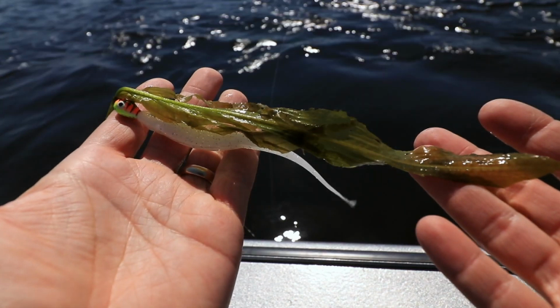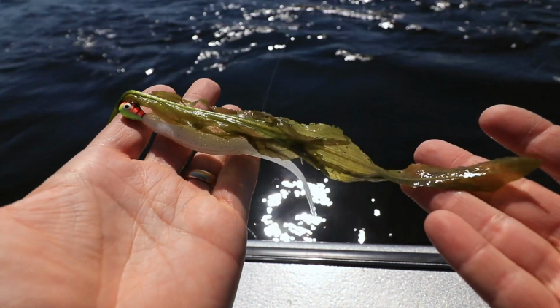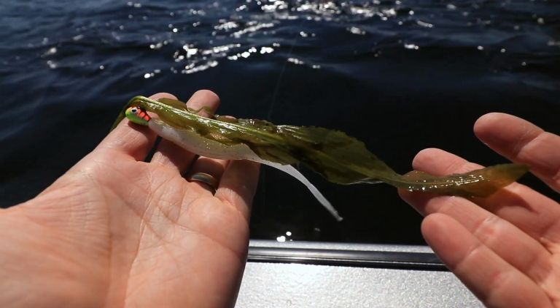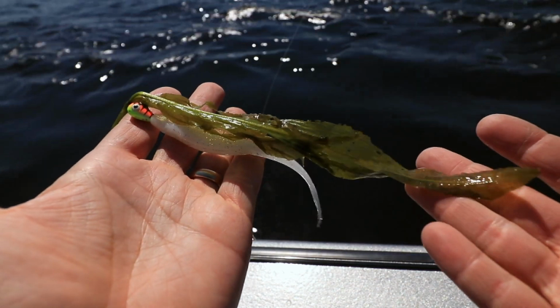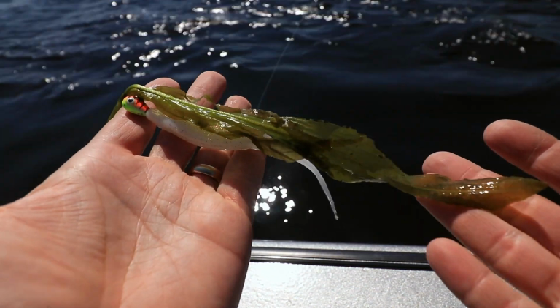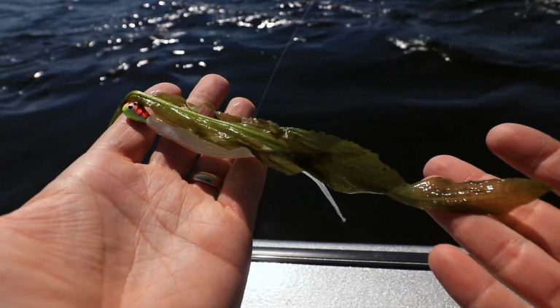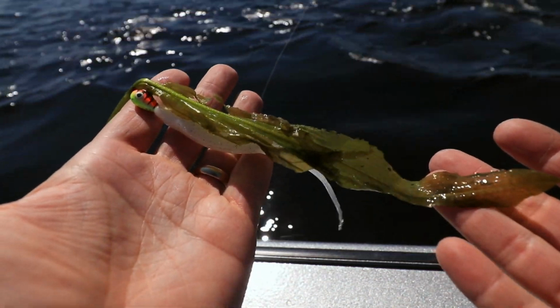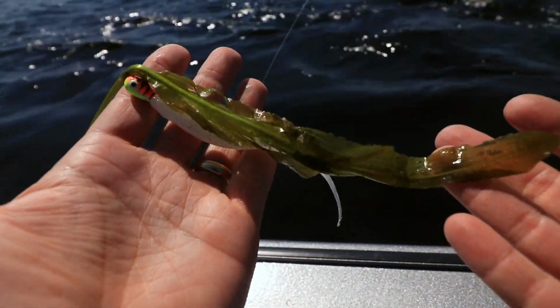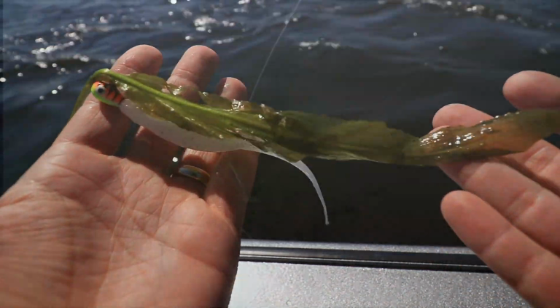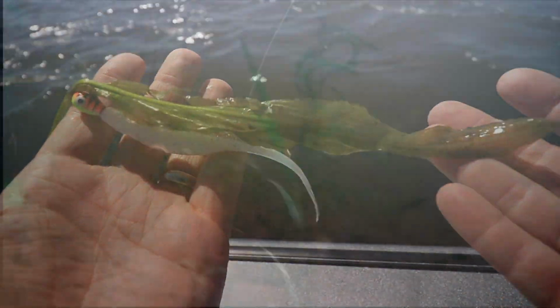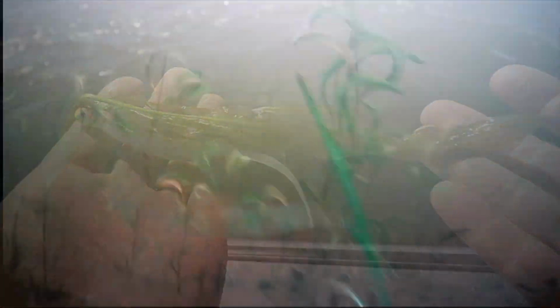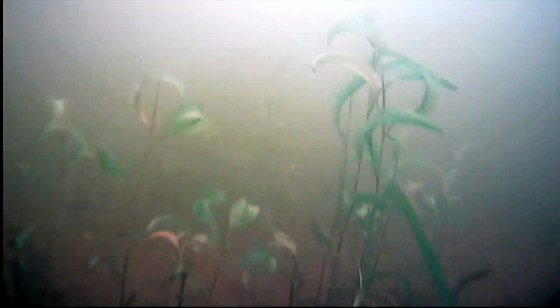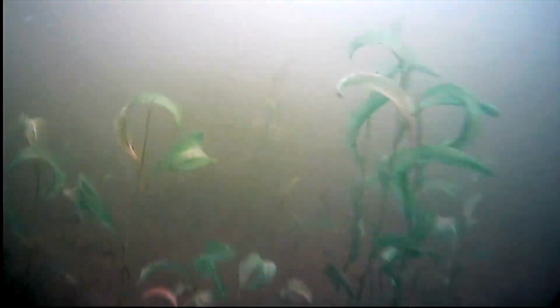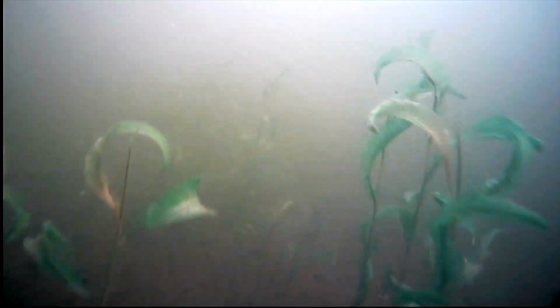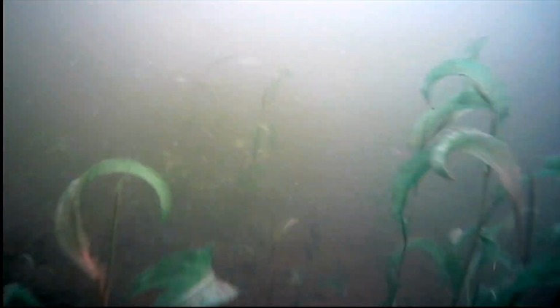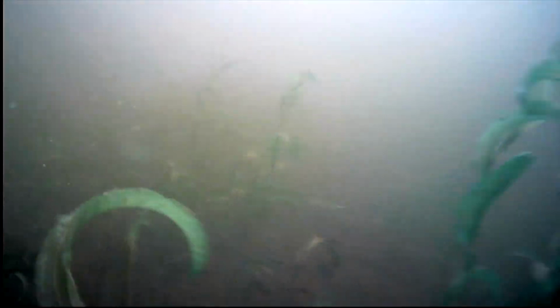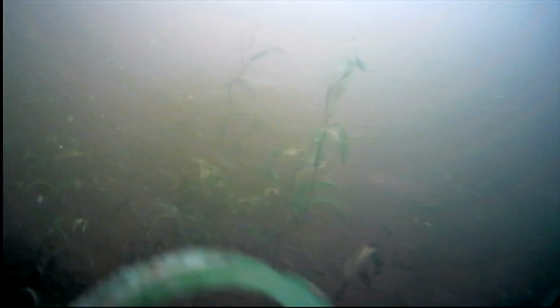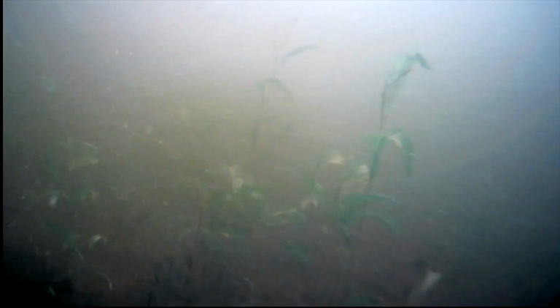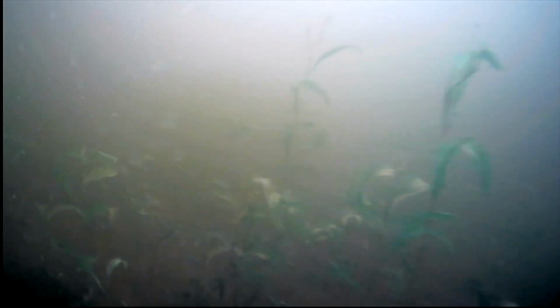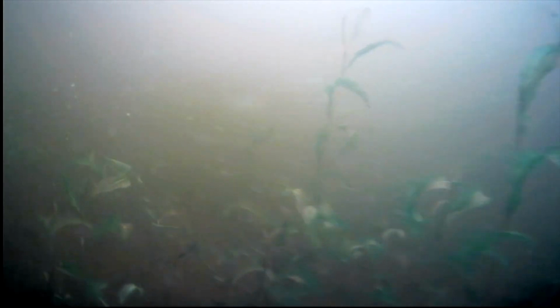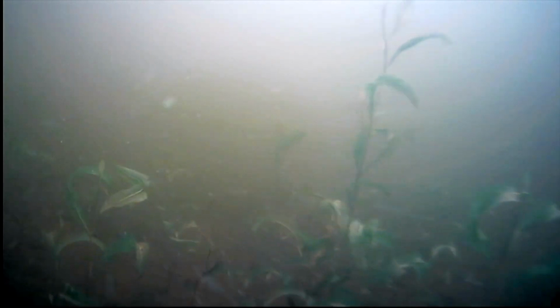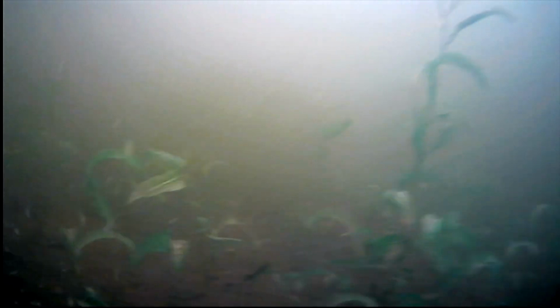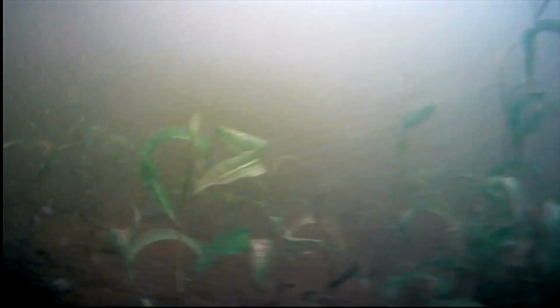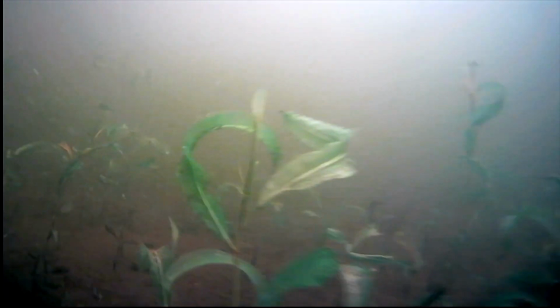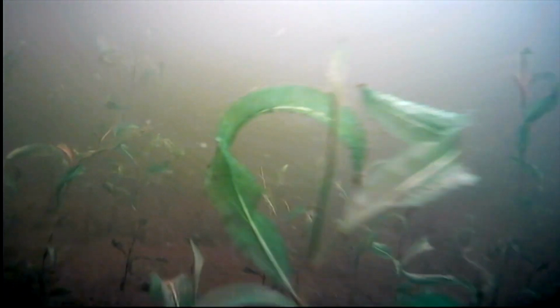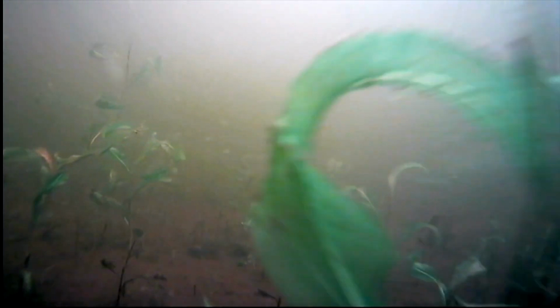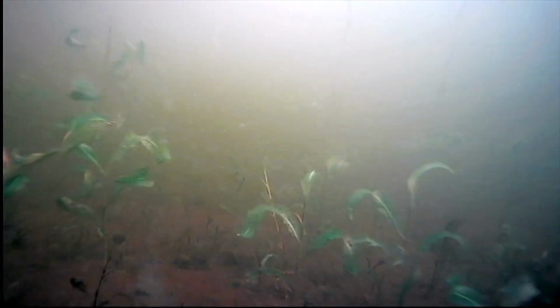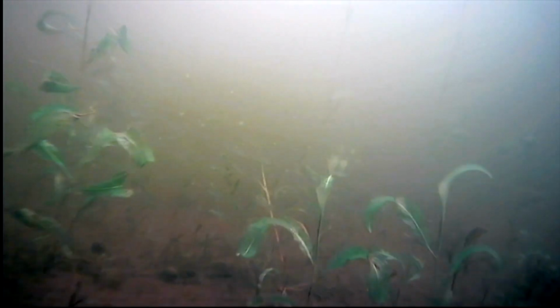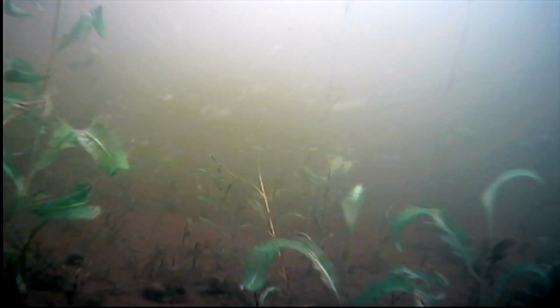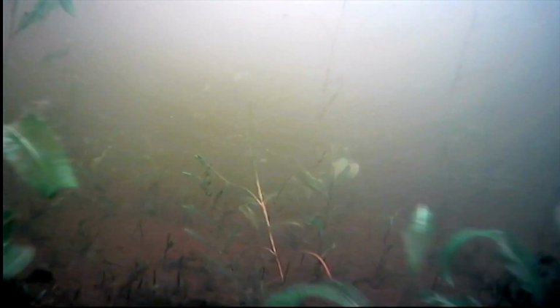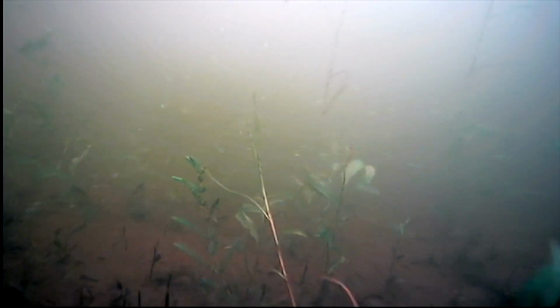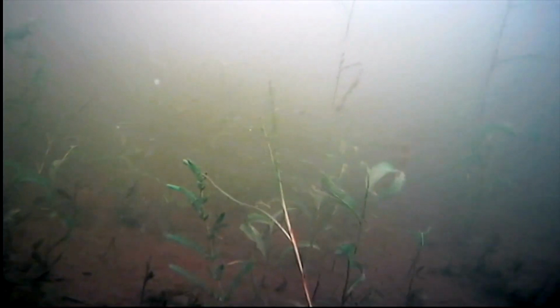On the other hand, large-leafed cabbage weeds provide shelter from the sun, as well as an inviting canopy where baitfish can hide, and as a result, are walleye magnets.